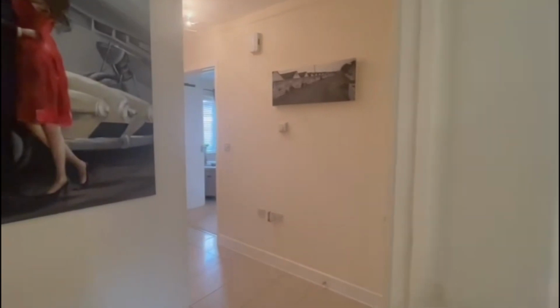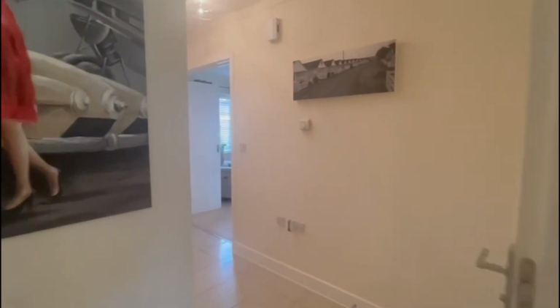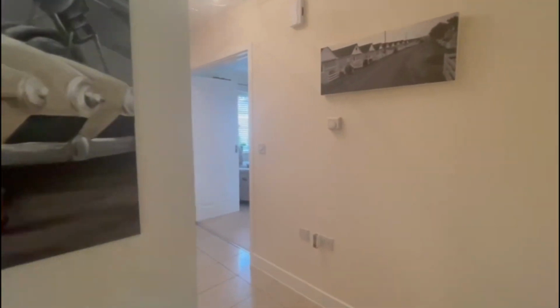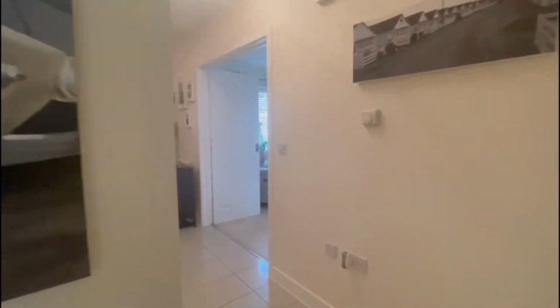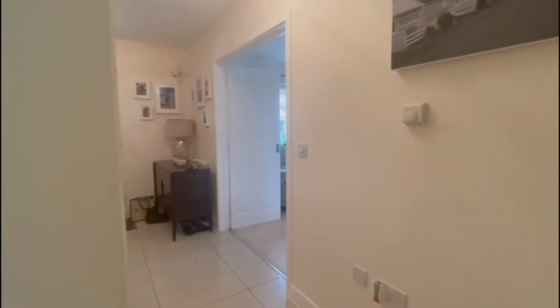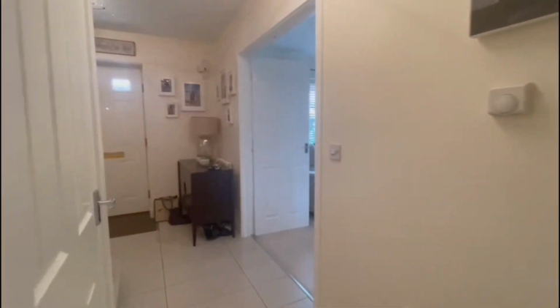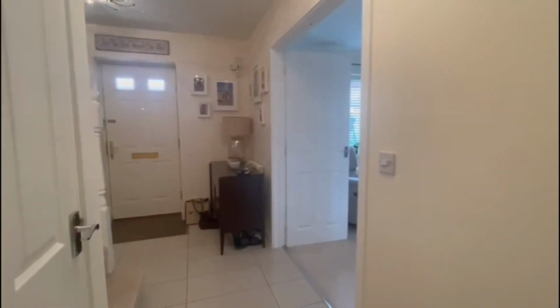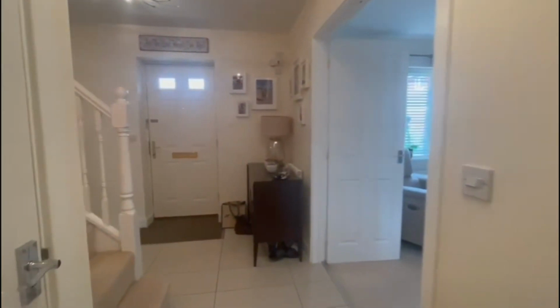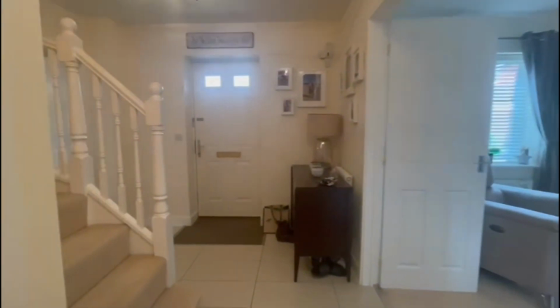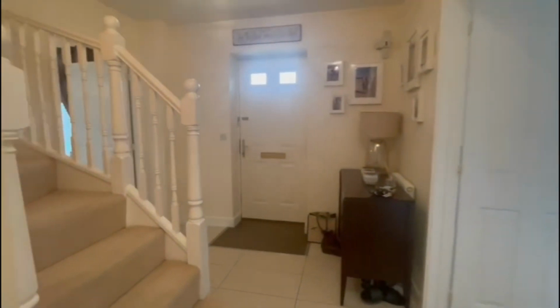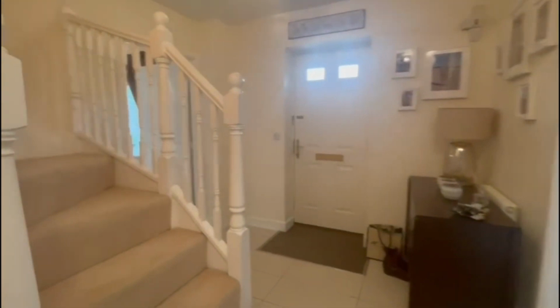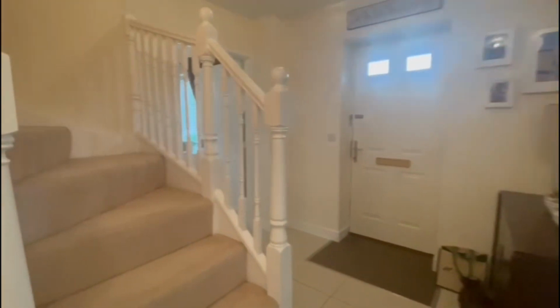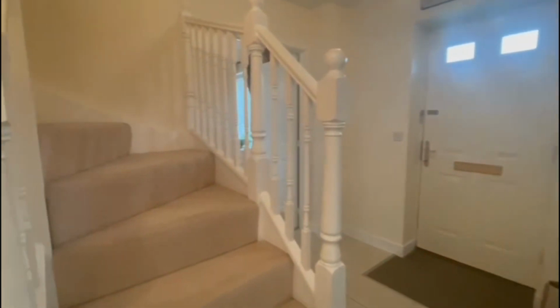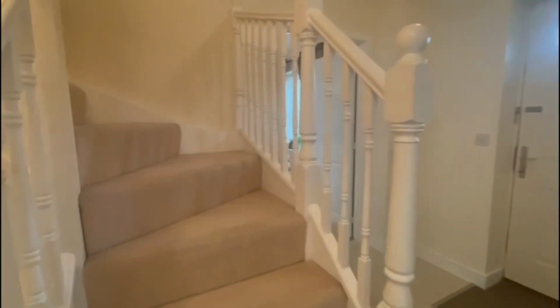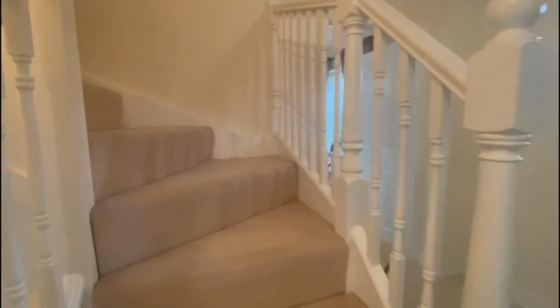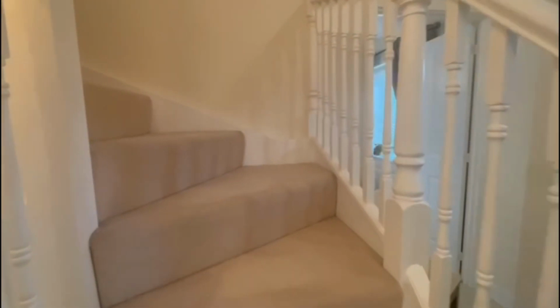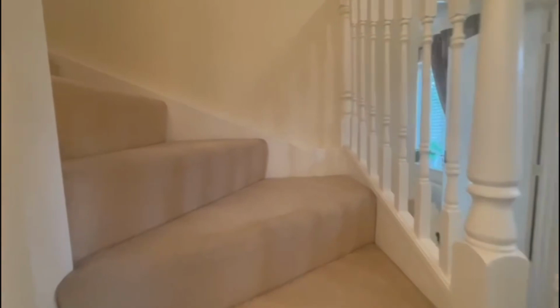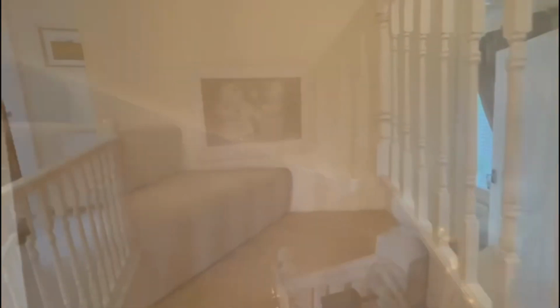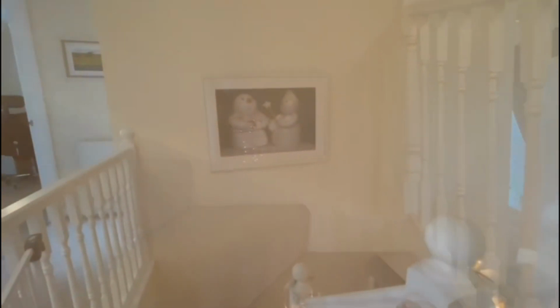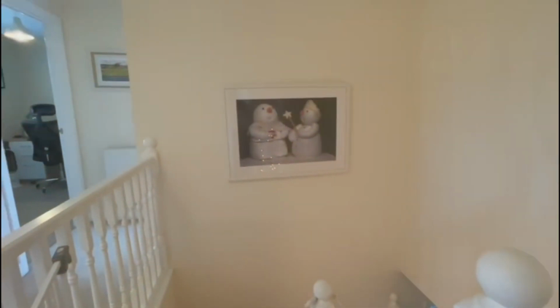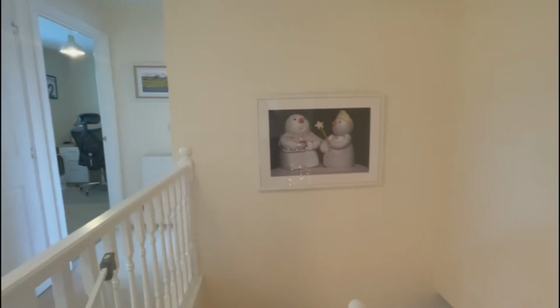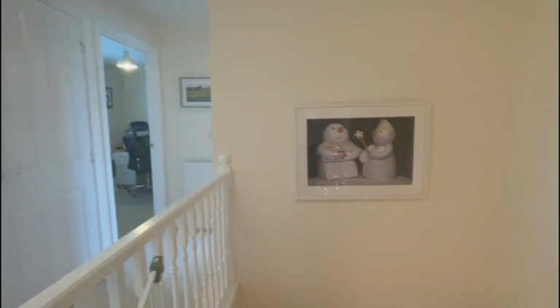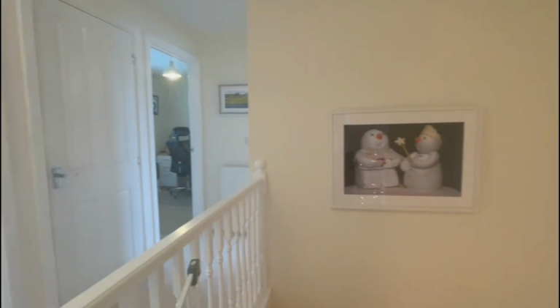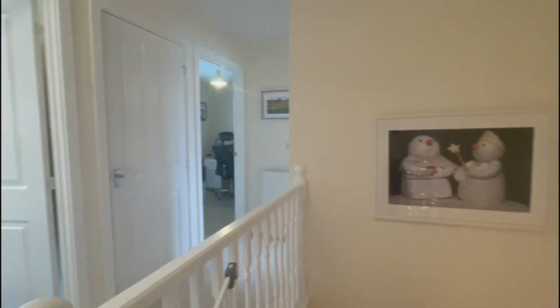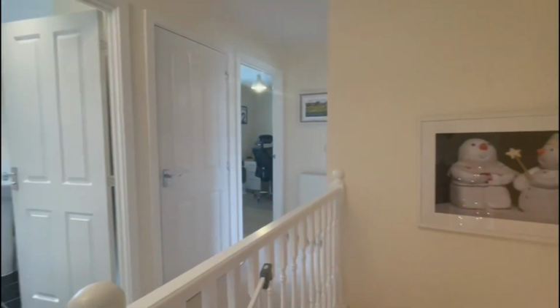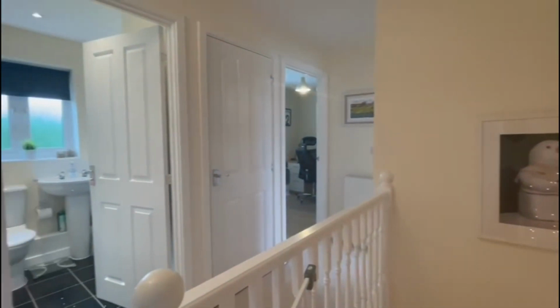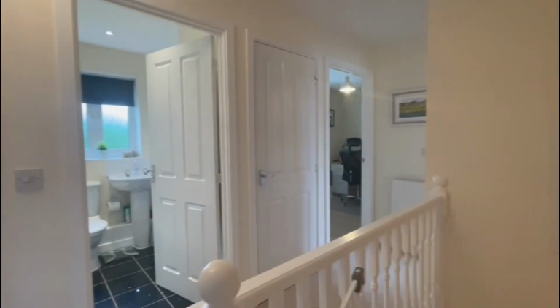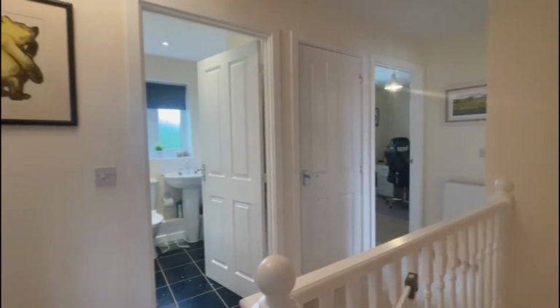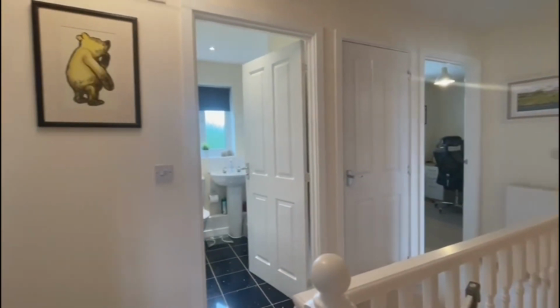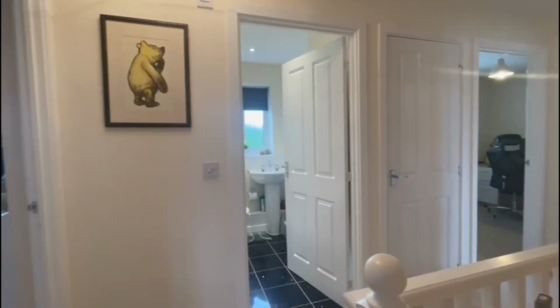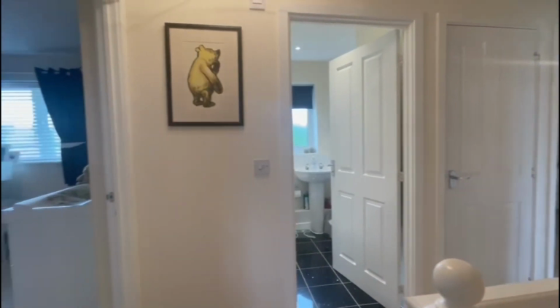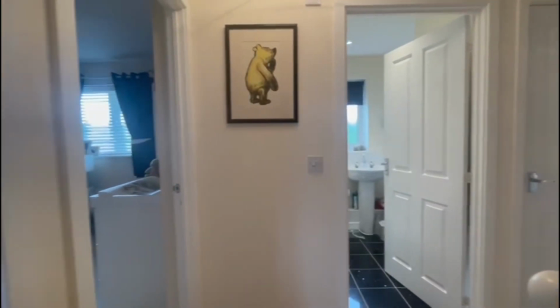Now we'll head back through and upstairs to have a look at the first floor accommodation, which comprises four double bedrooms and a family bathroom.